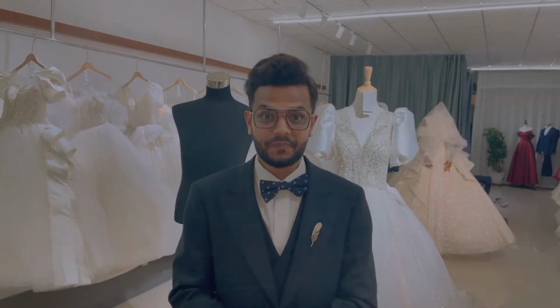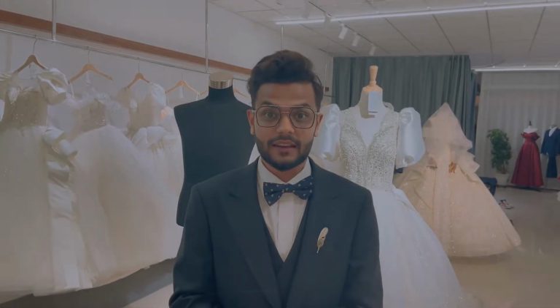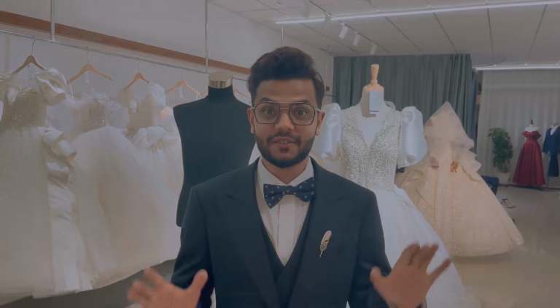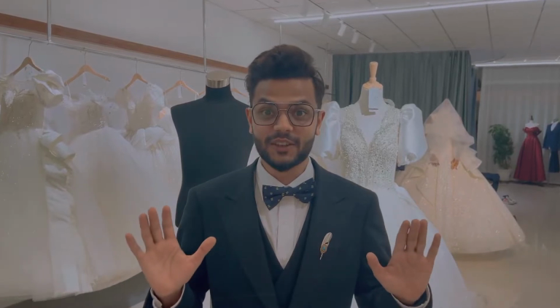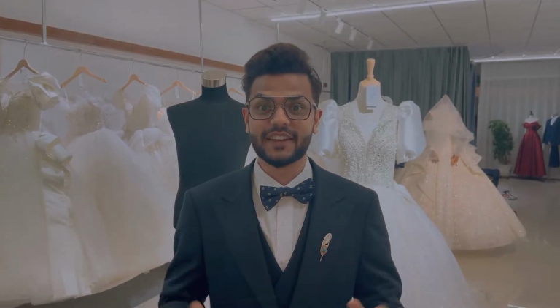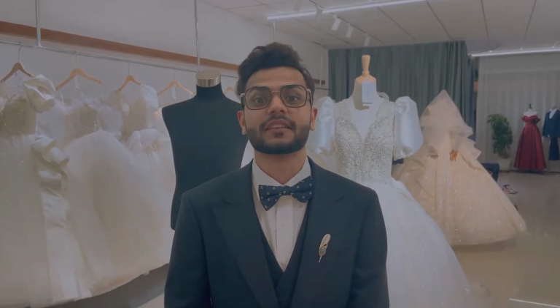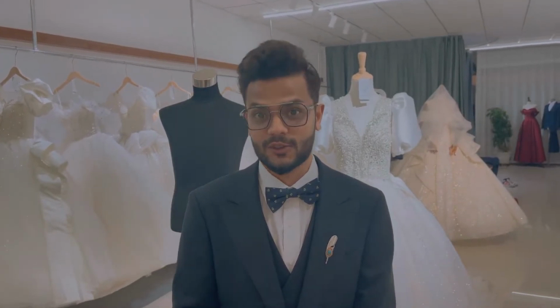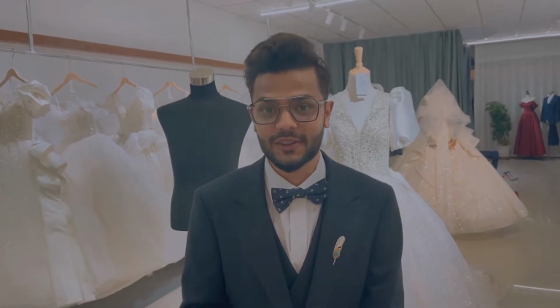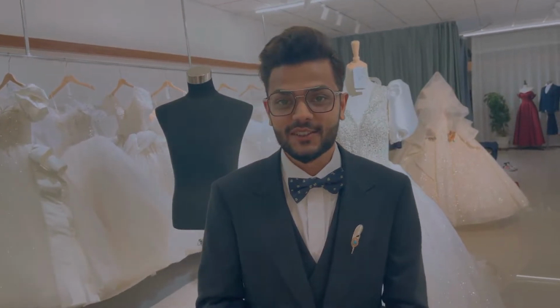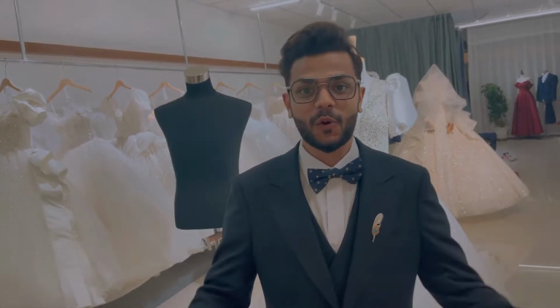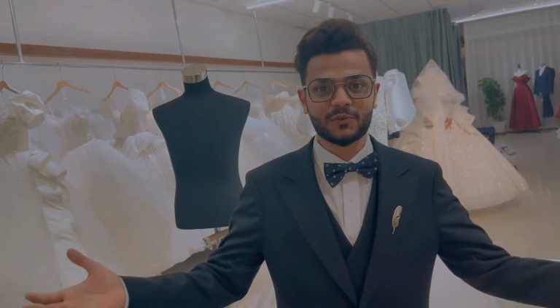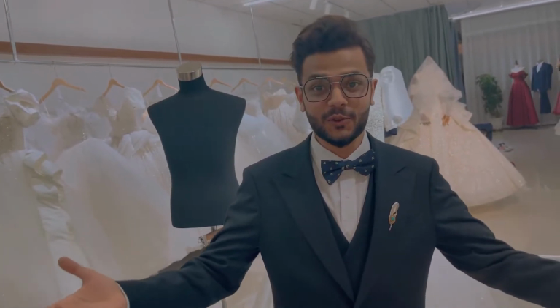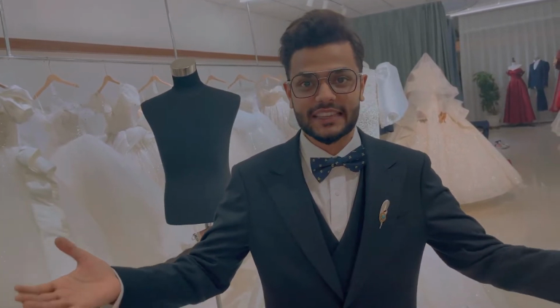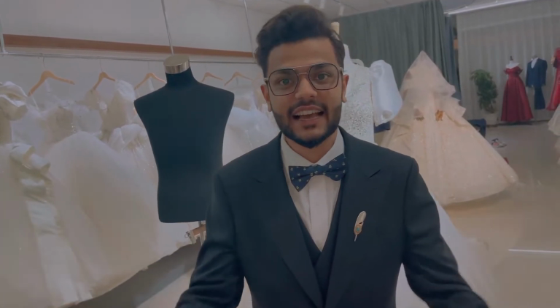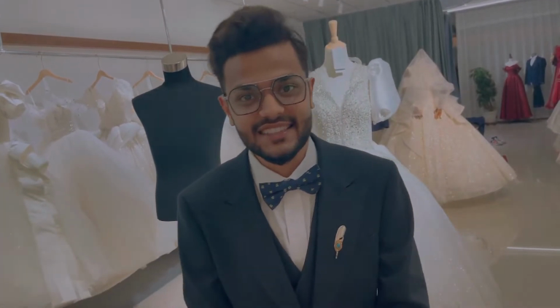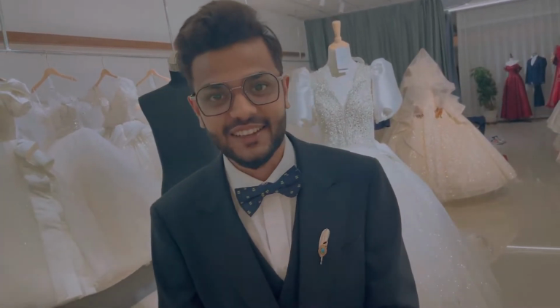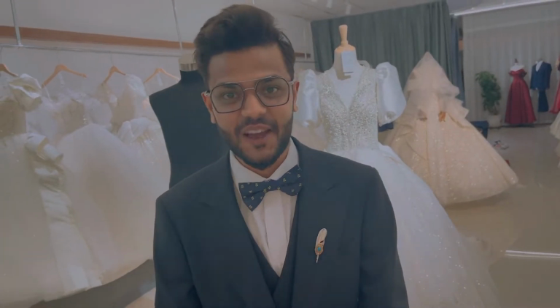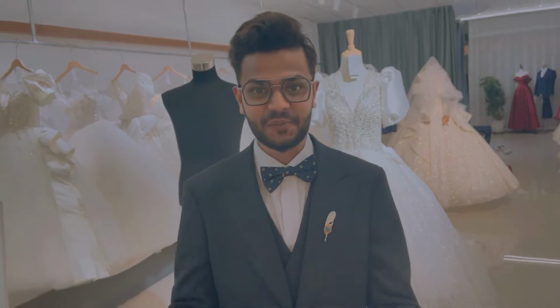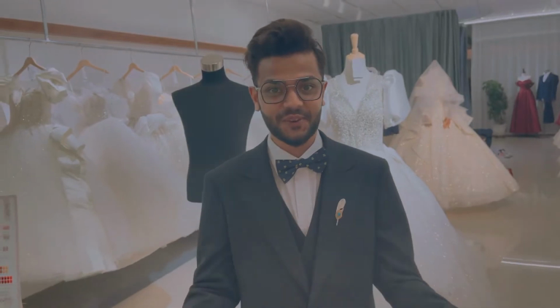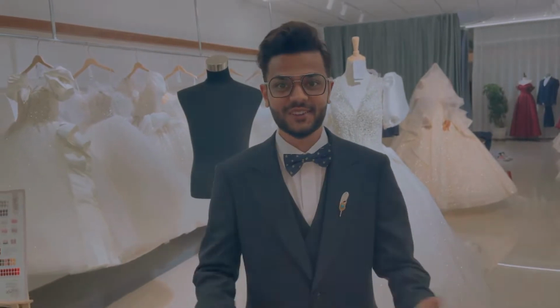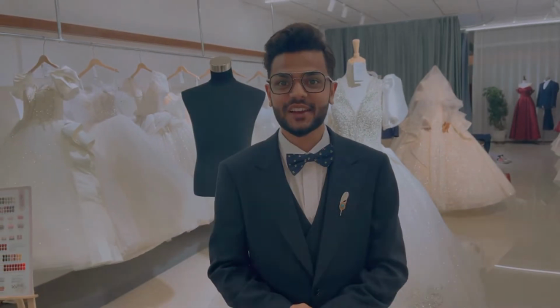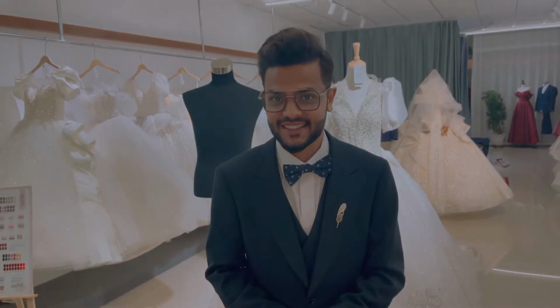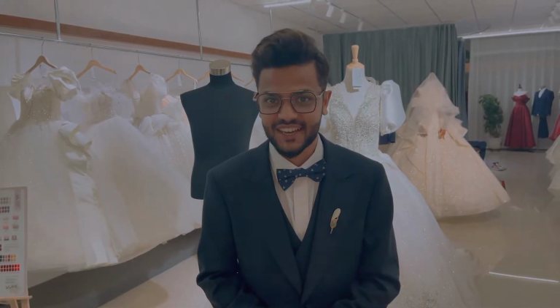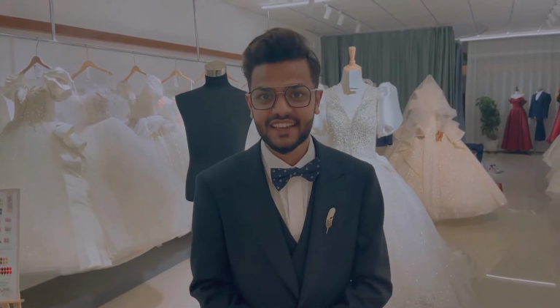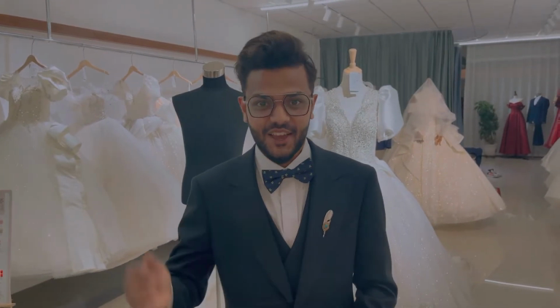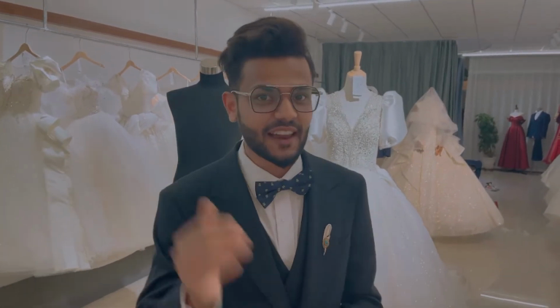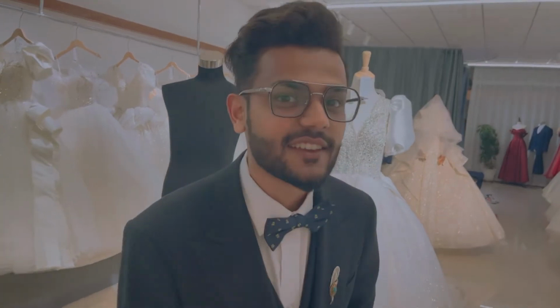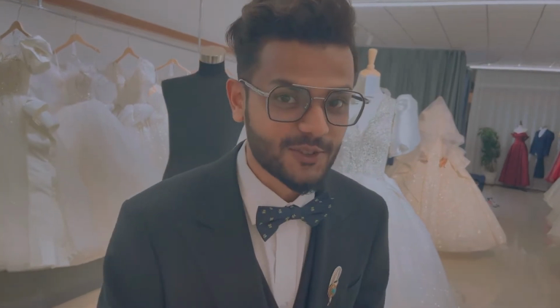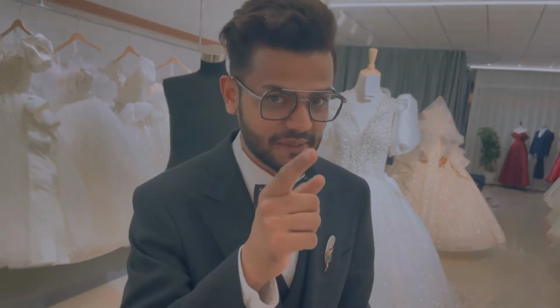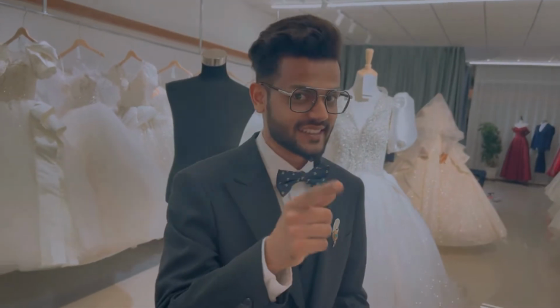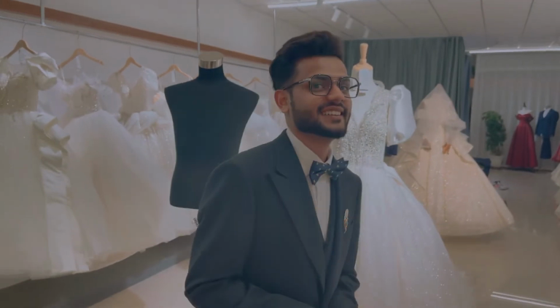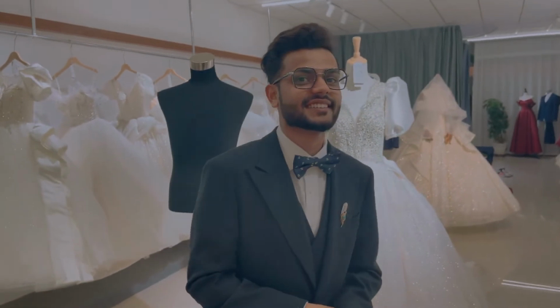I didn't even do the fitting but it looks cool. So what do you think, guys? Do I look beautiful? Do I look handsome or not? If you like it, you should comment. Thank you.